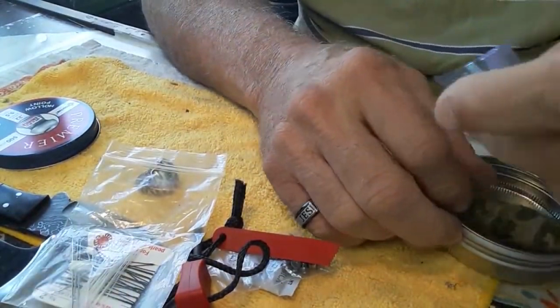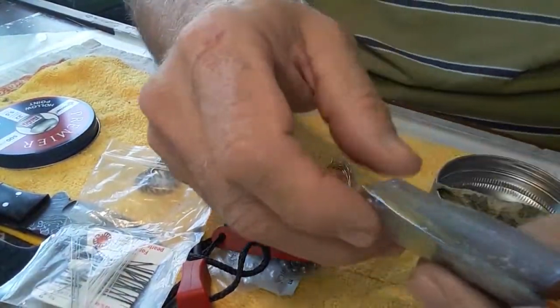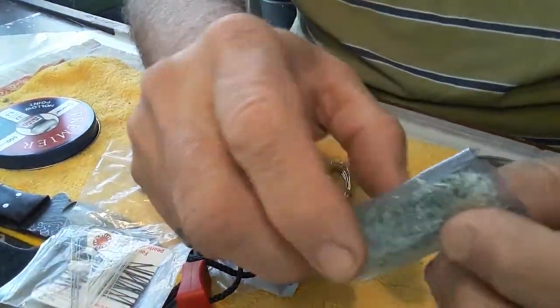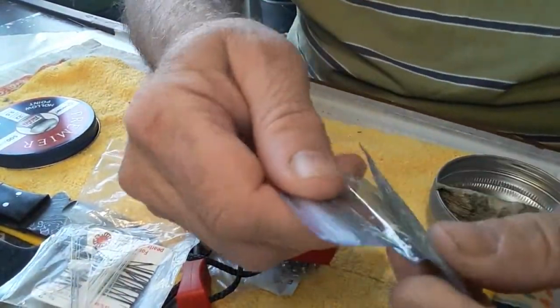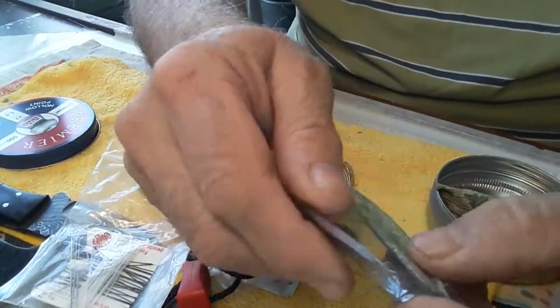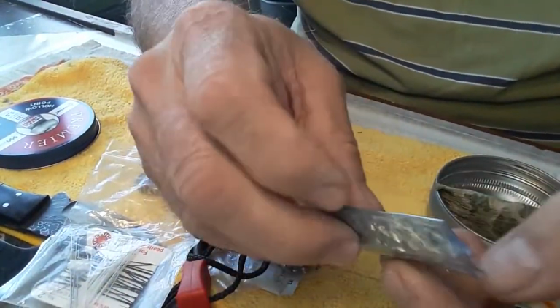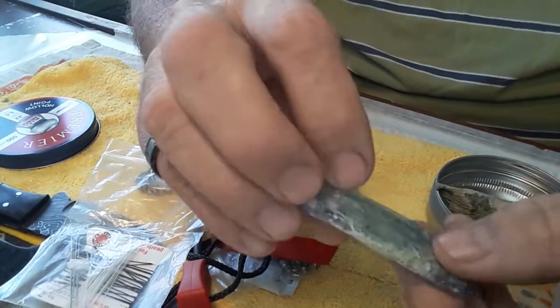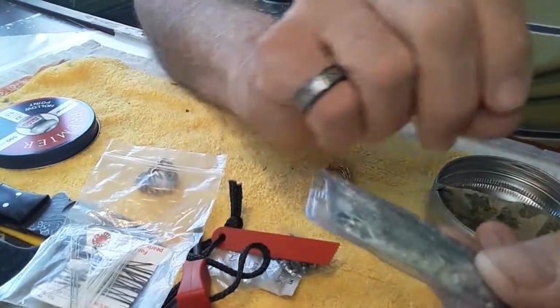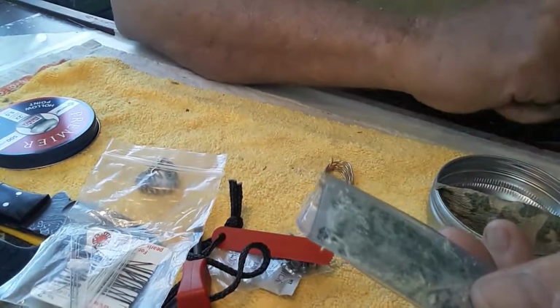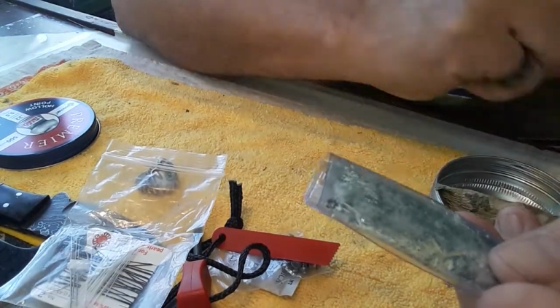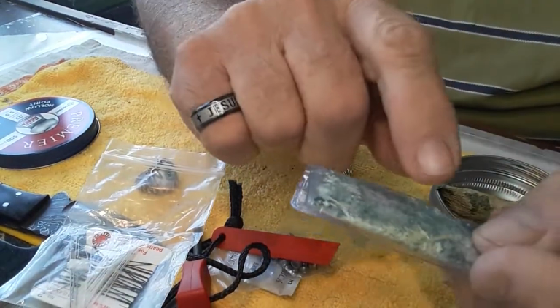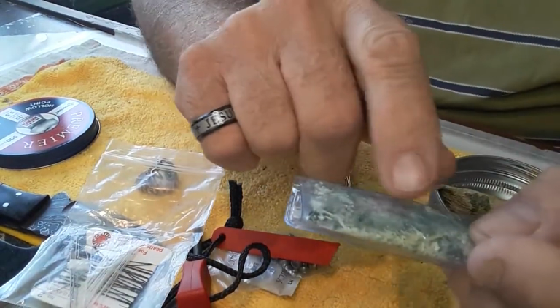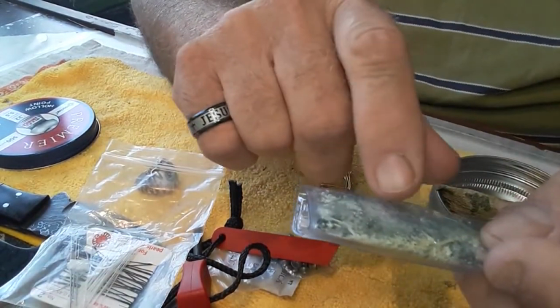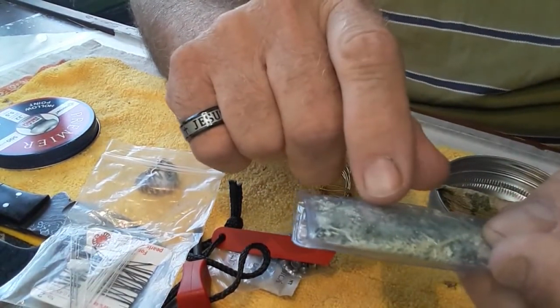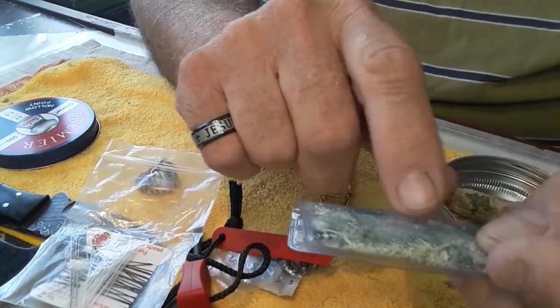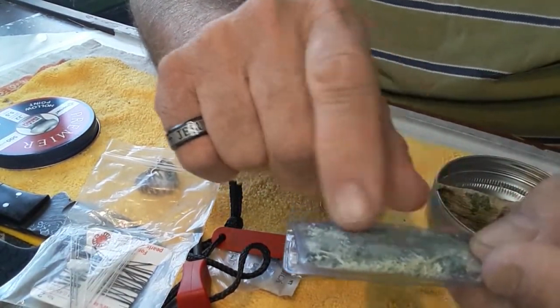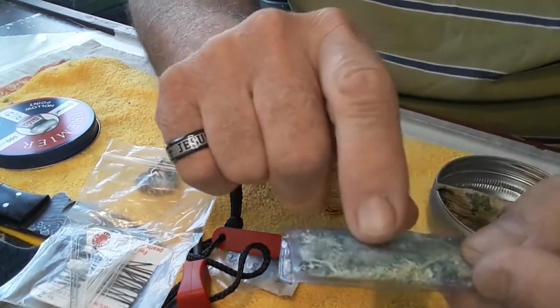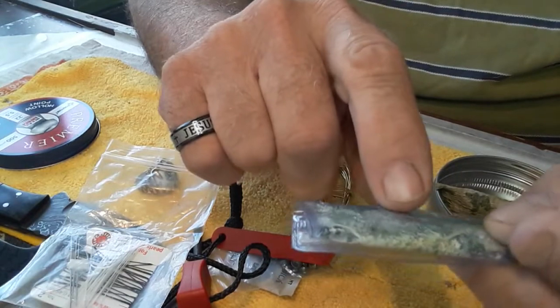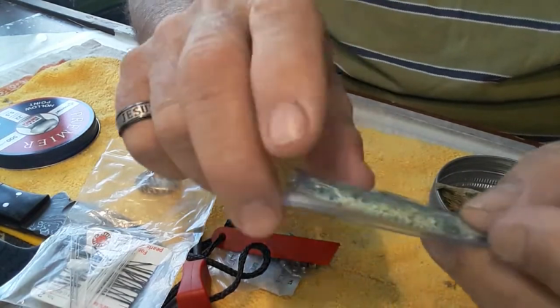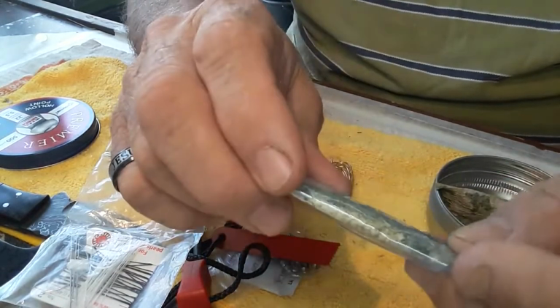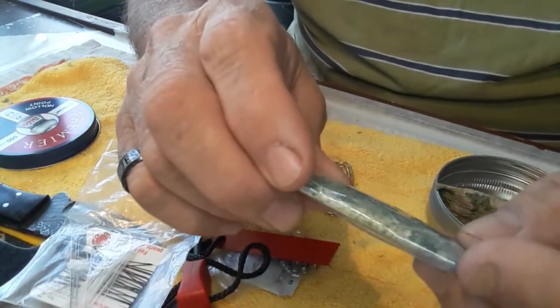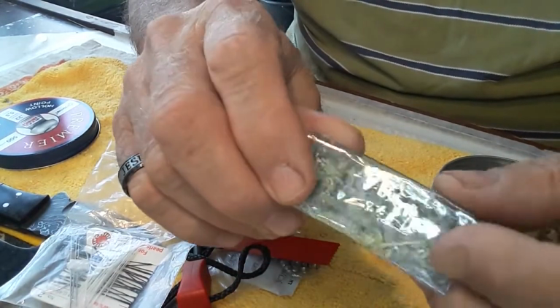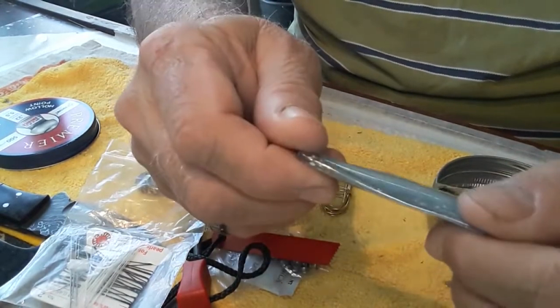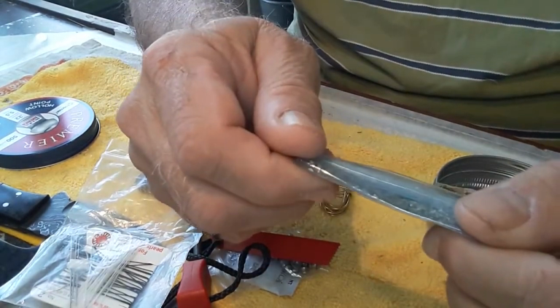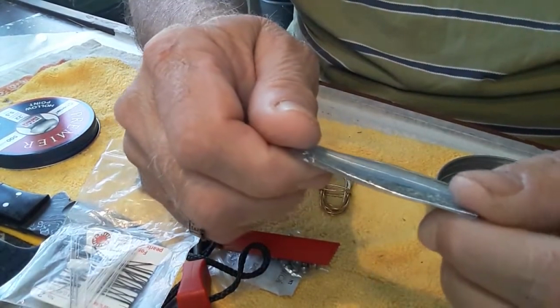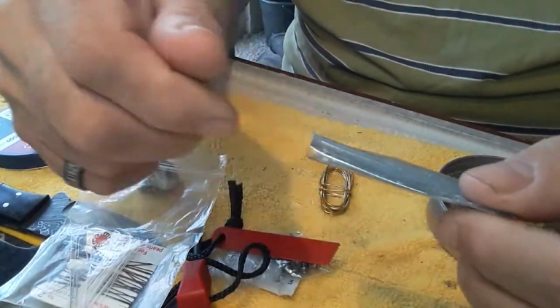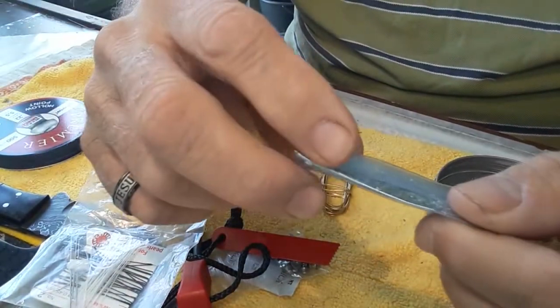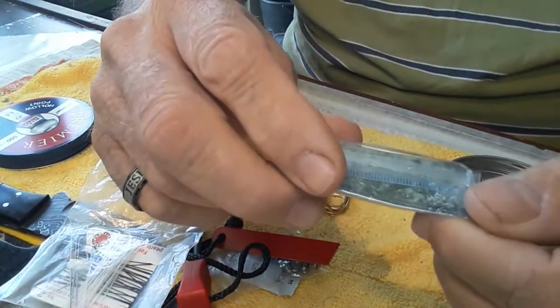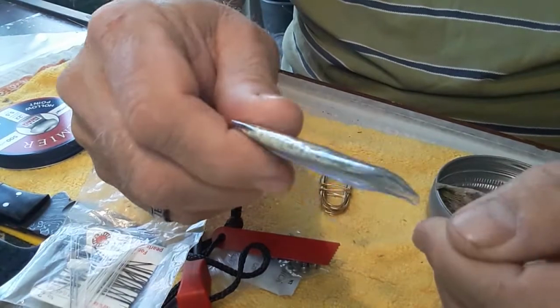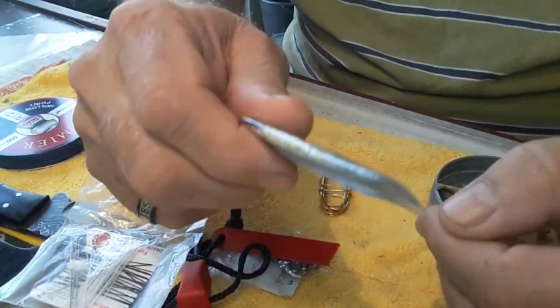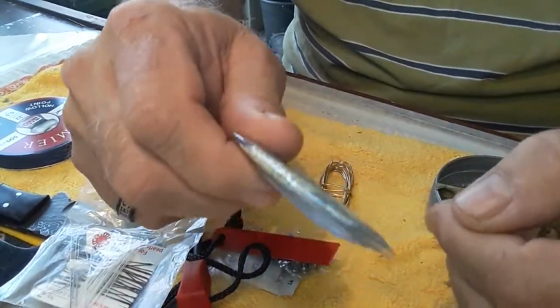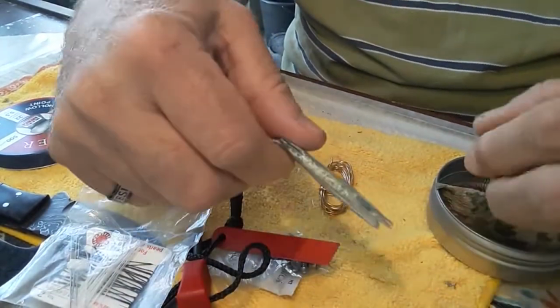This is kind of my own invention here. It's strike-anywhere matches mixed with wood scrapings off the matches. So you basically sprinkle this on anything, hit it with a fire starter or a Bic lighter, and it torches up really fast.